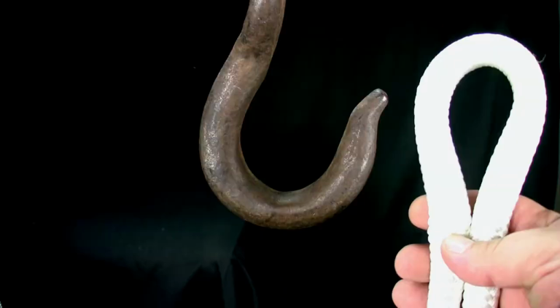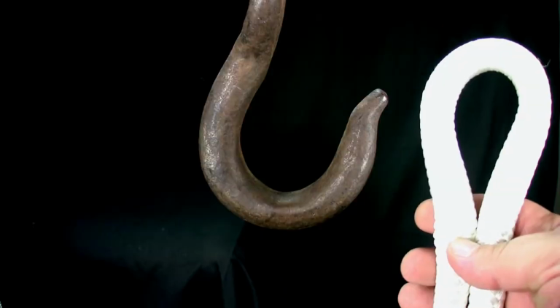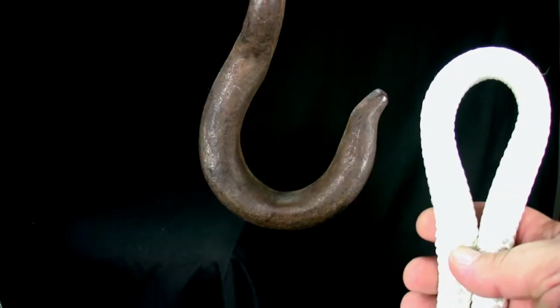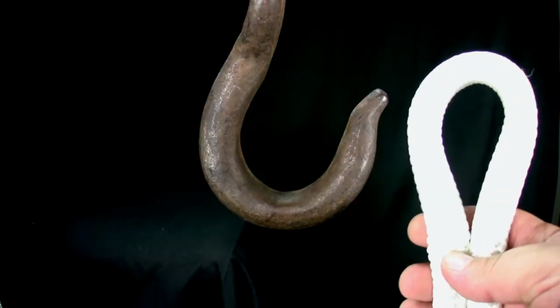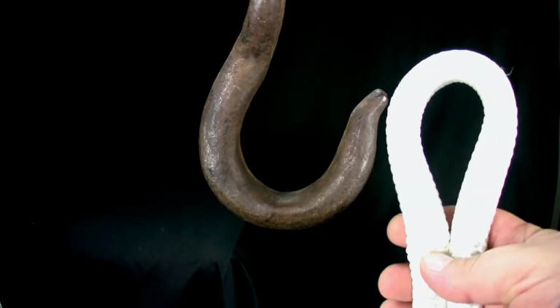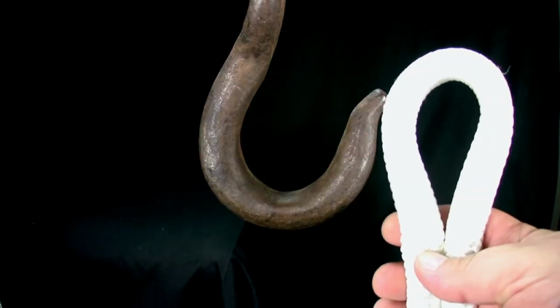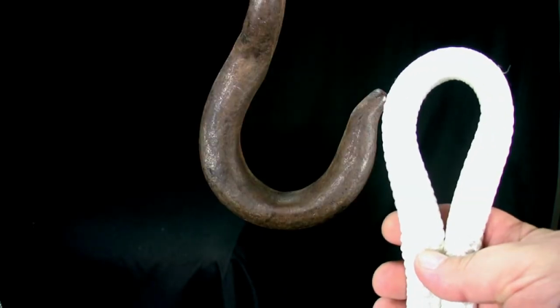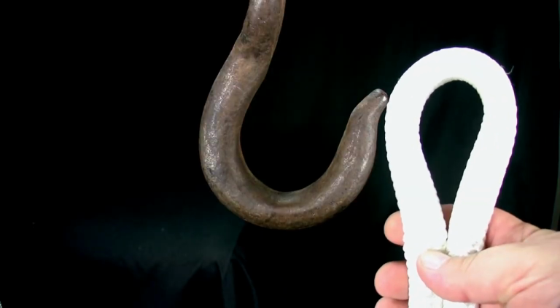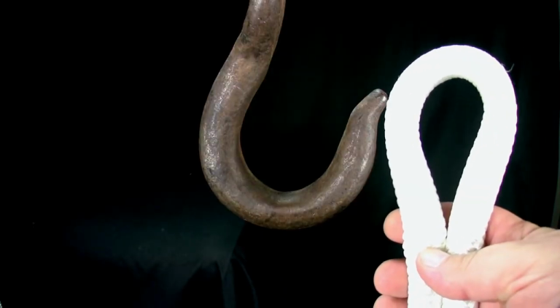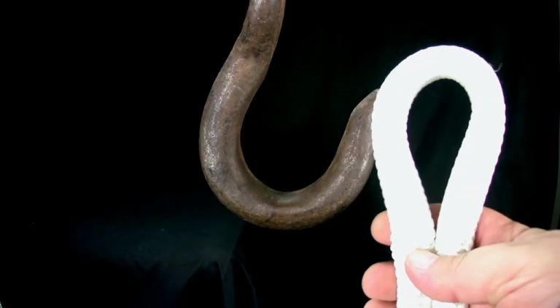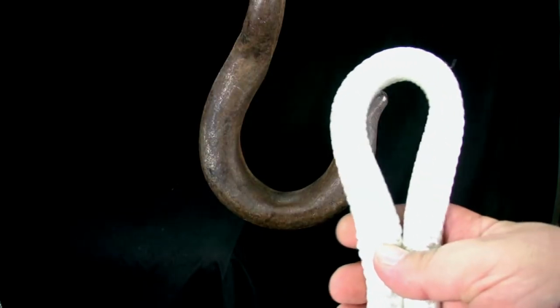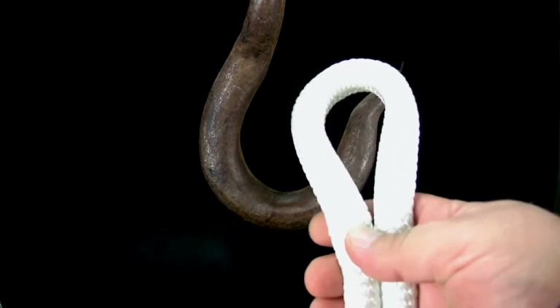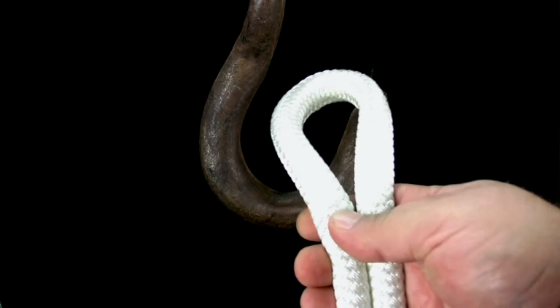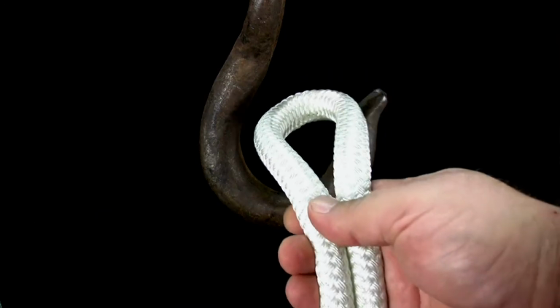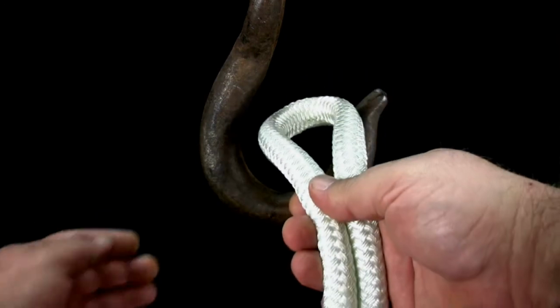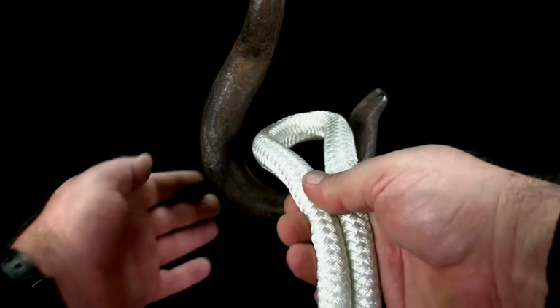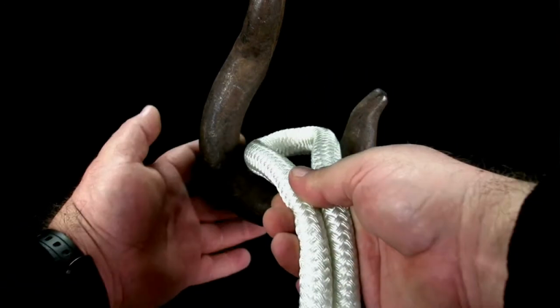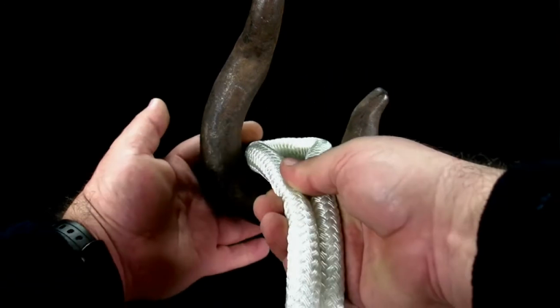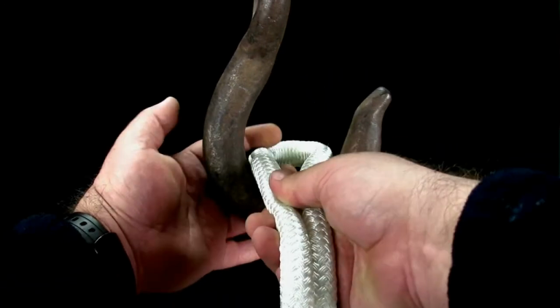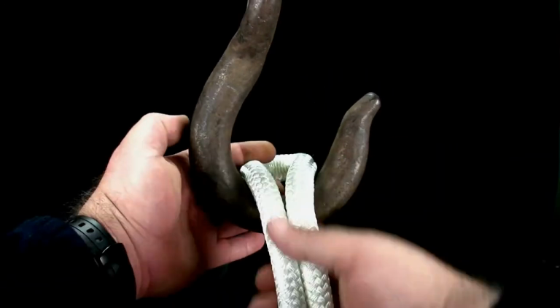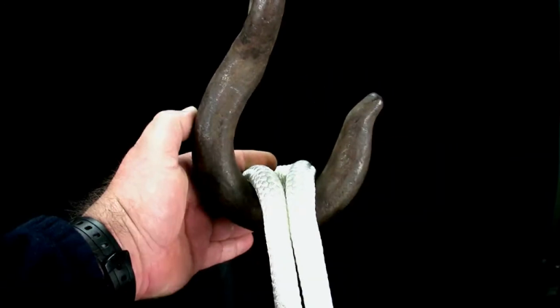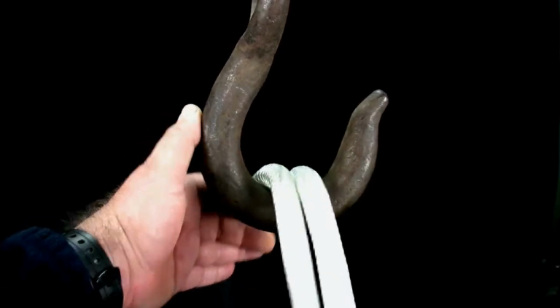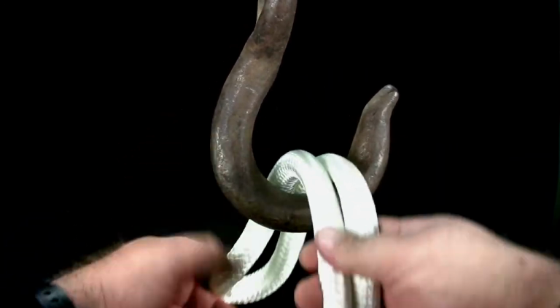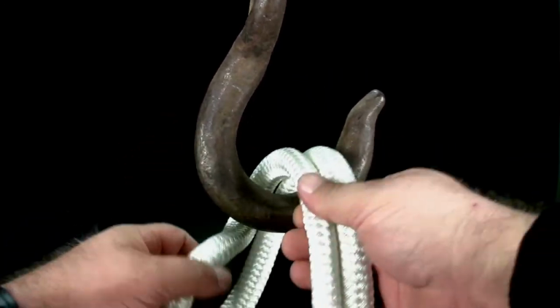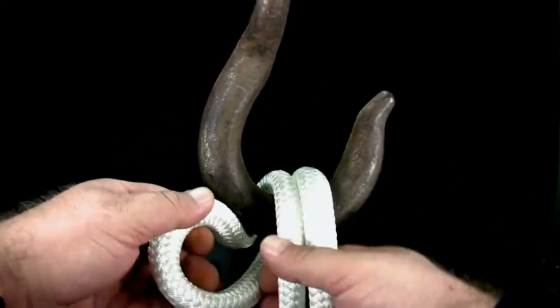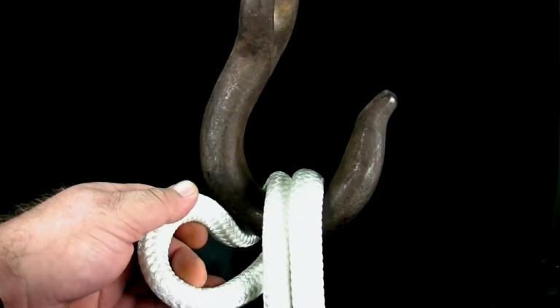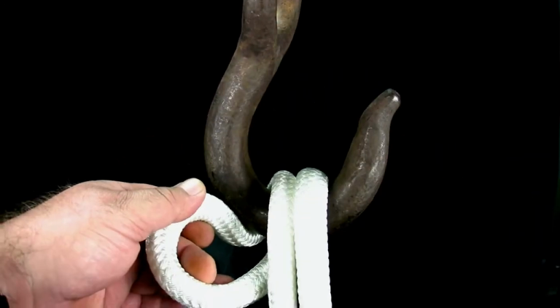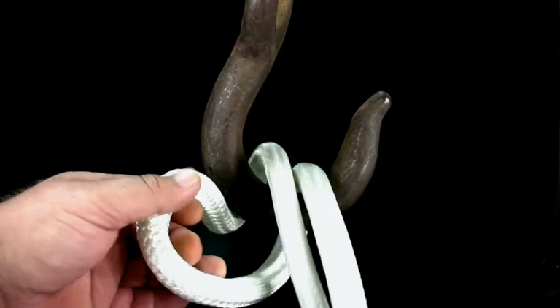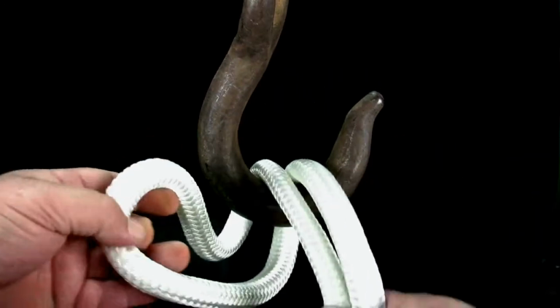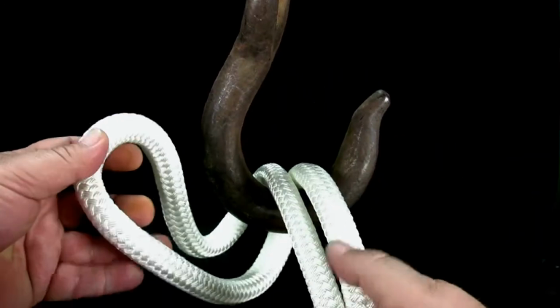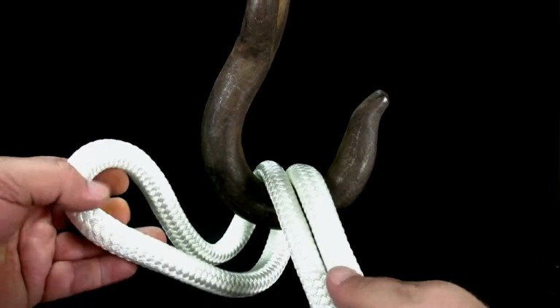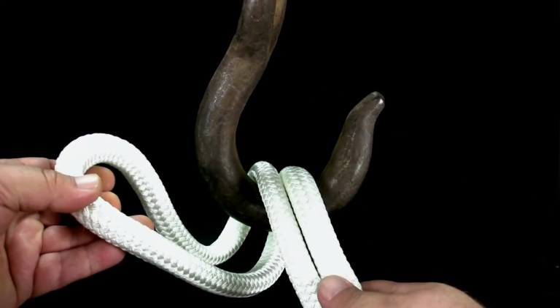To tie the single hook hitch, take up the bite of a rope or double back the end of a rope, and lay it across the mouth of the hook.